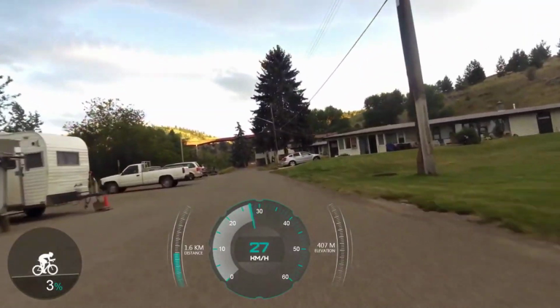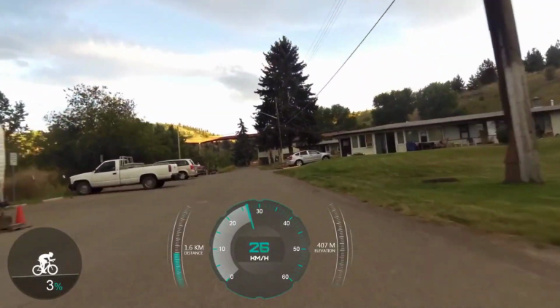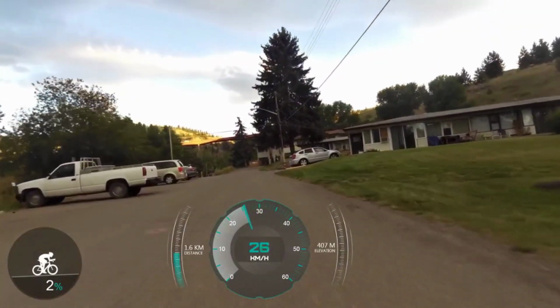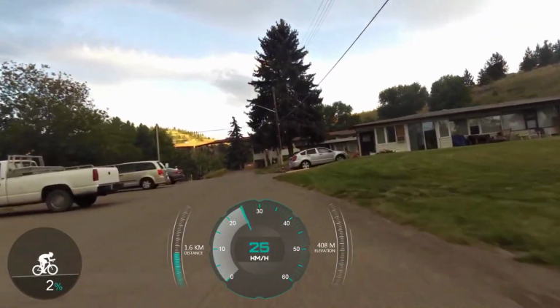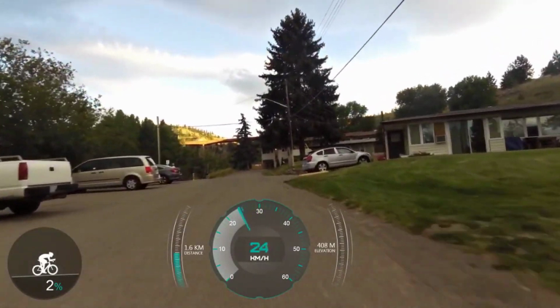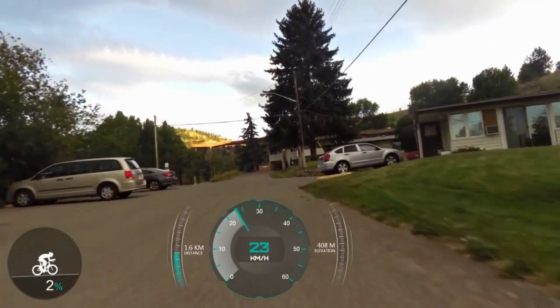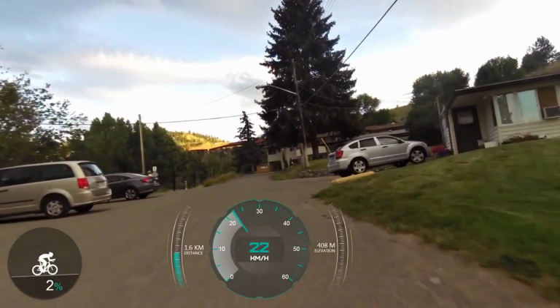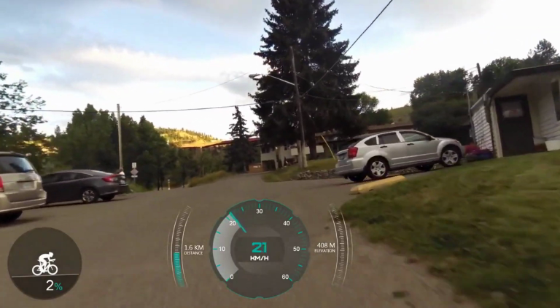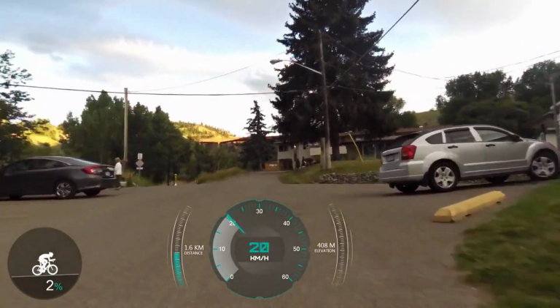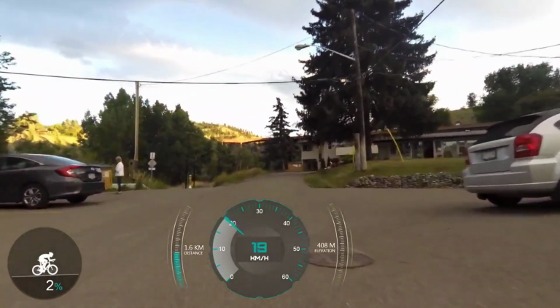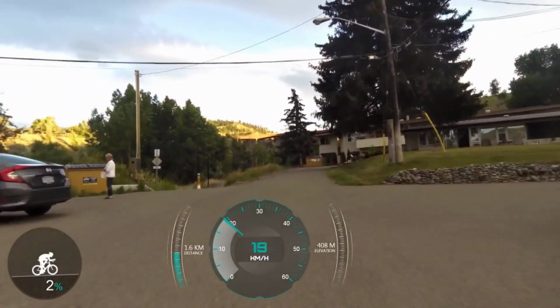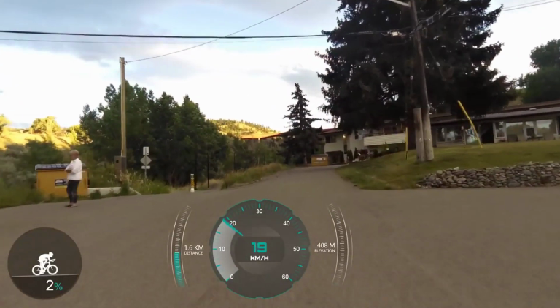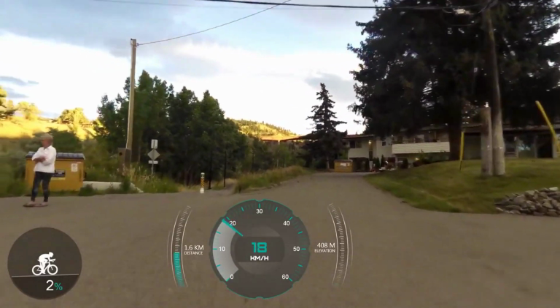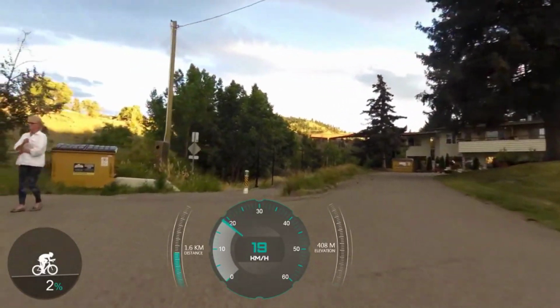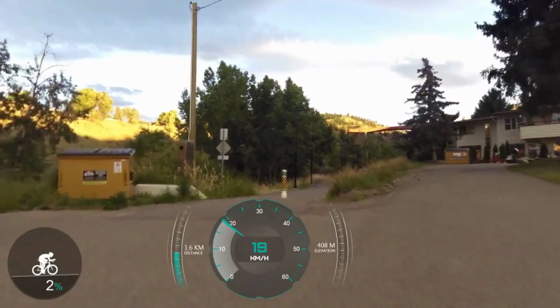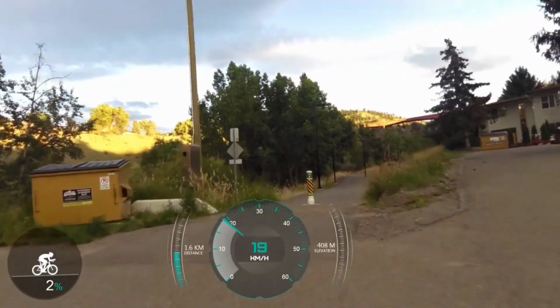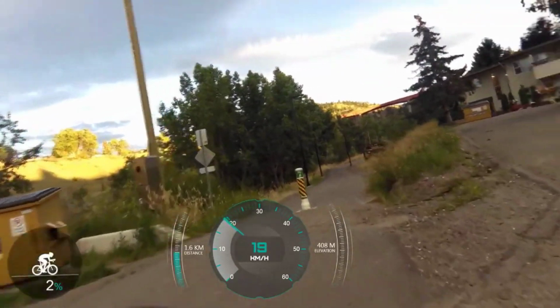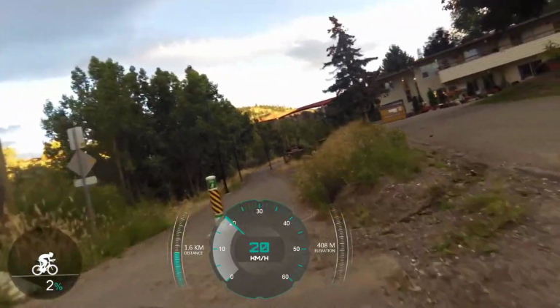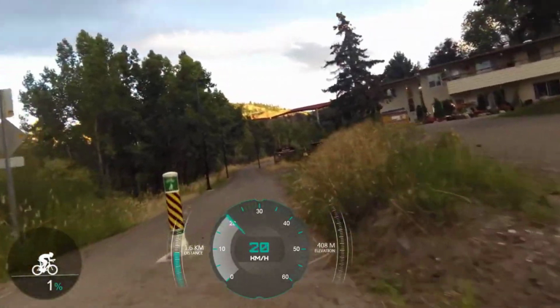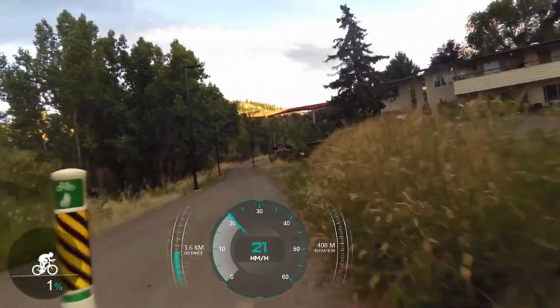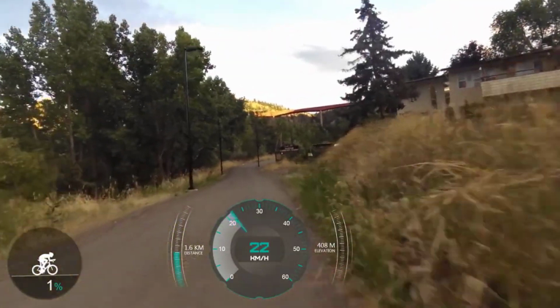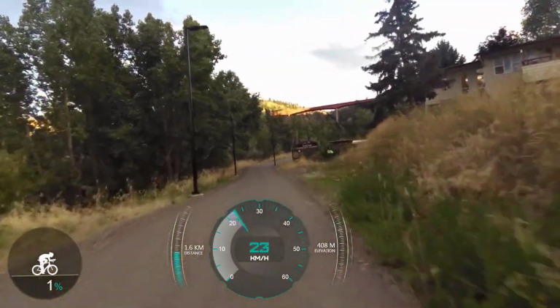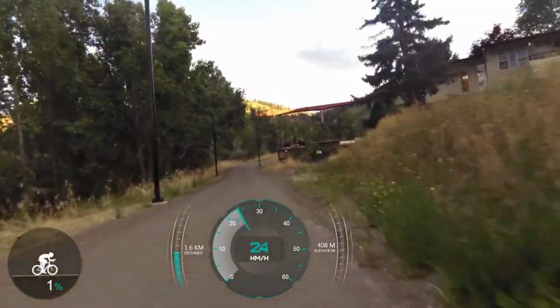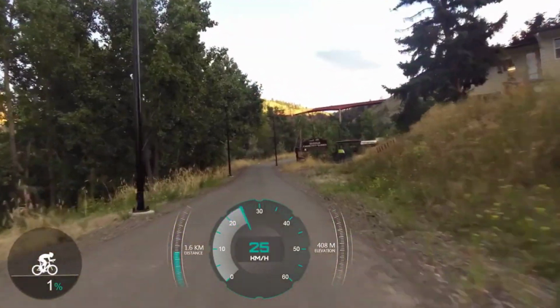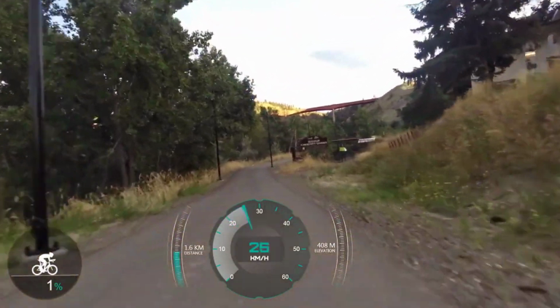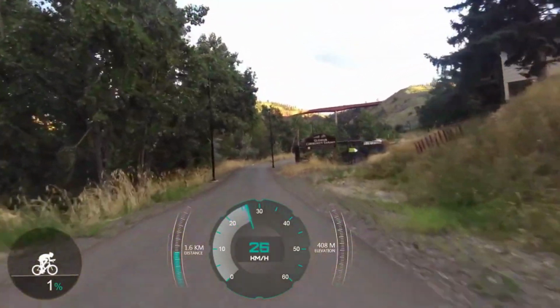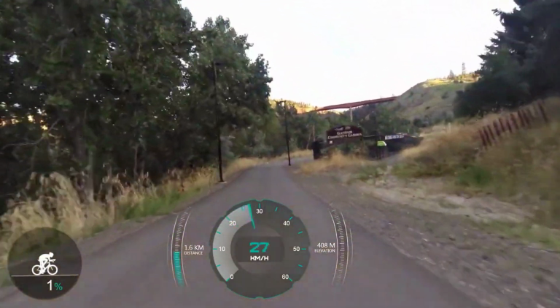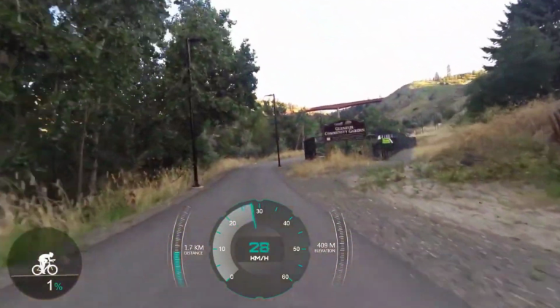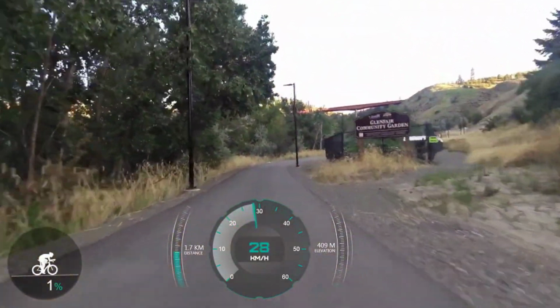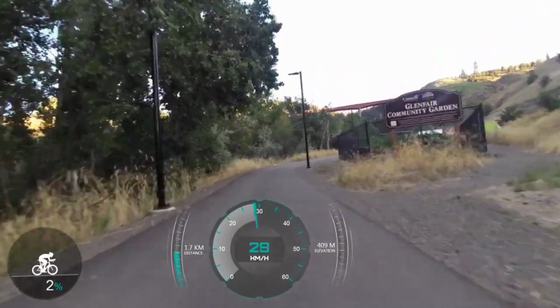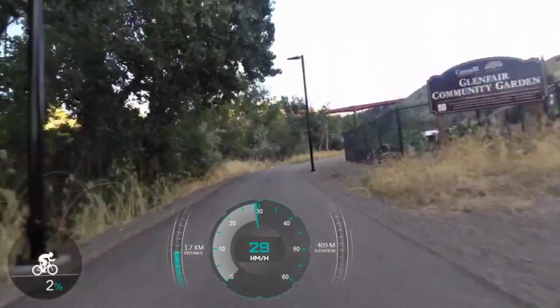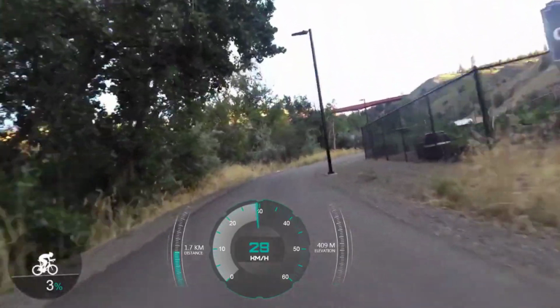If you run into difficulty climbing a steep trail you've just got to rip on the throttle a bit rather than the bike getting stuck. Or if you have to stop on a hill, you can start really easily with just a quick twist of the throttle. I've done a few test runs at the five different levels and it should give you some idea of how this works.